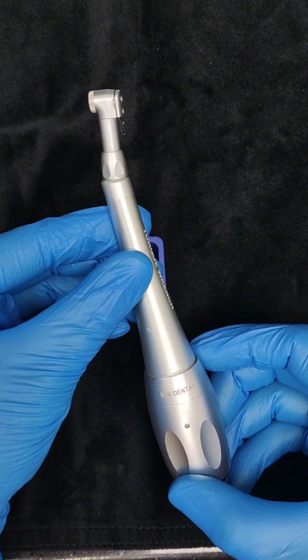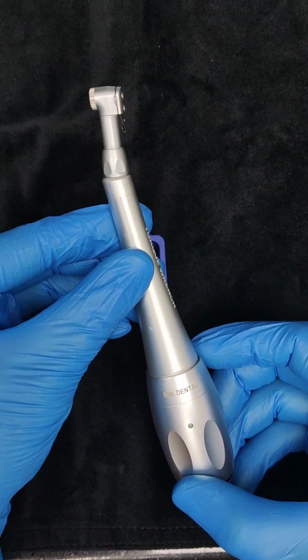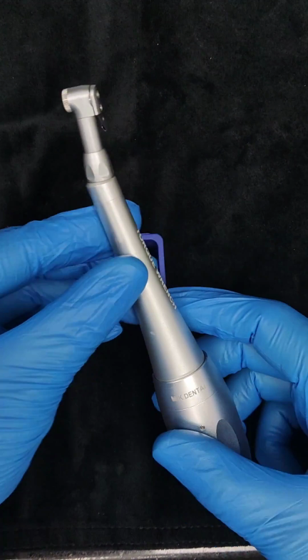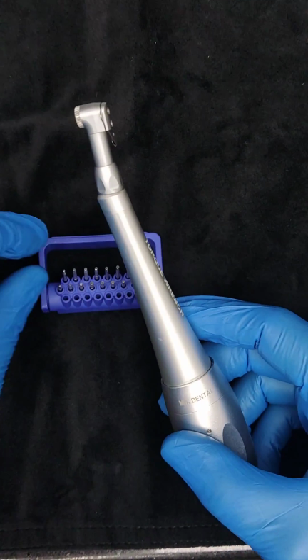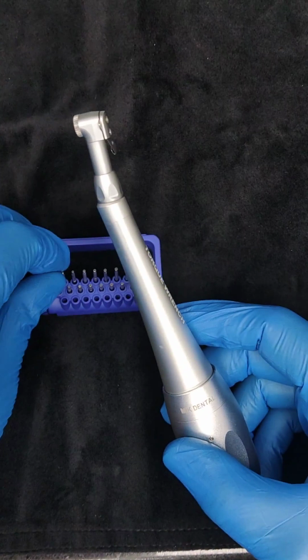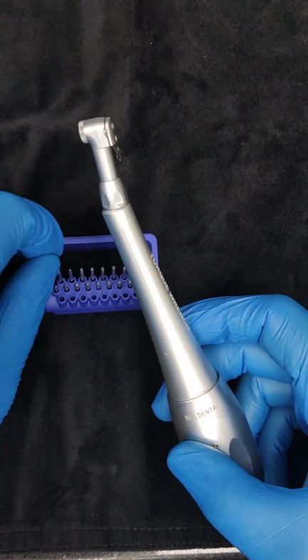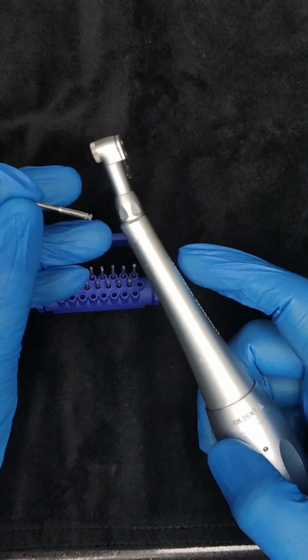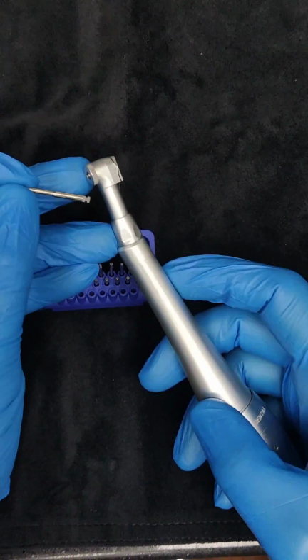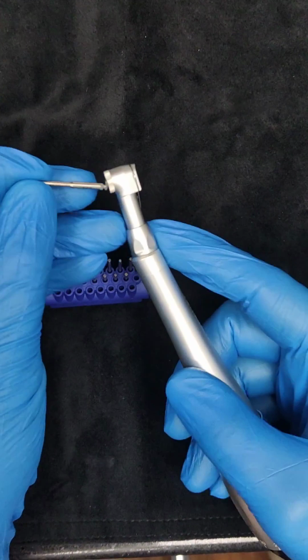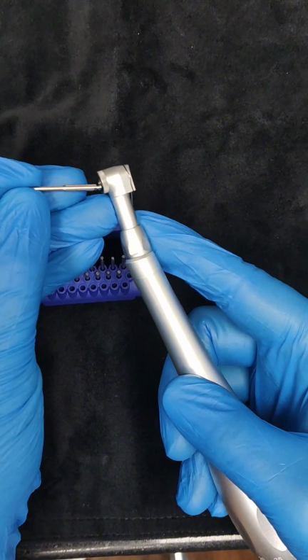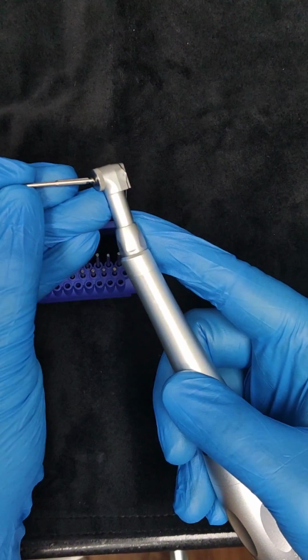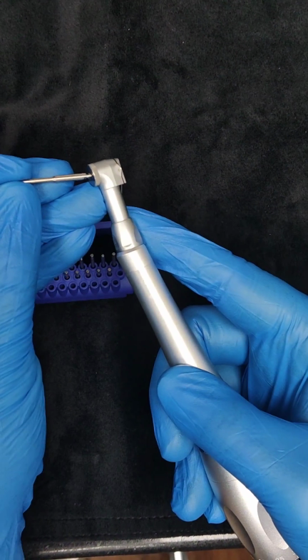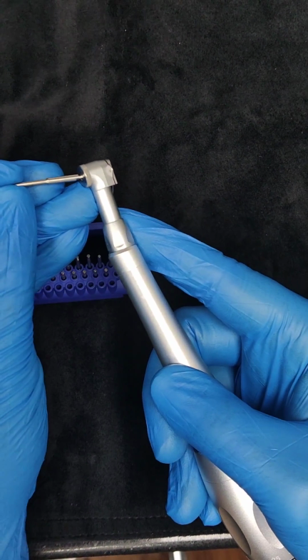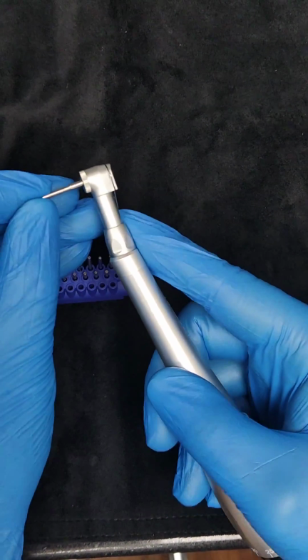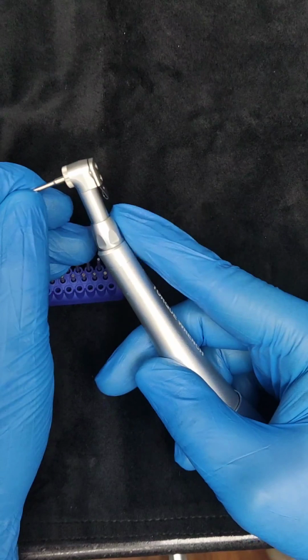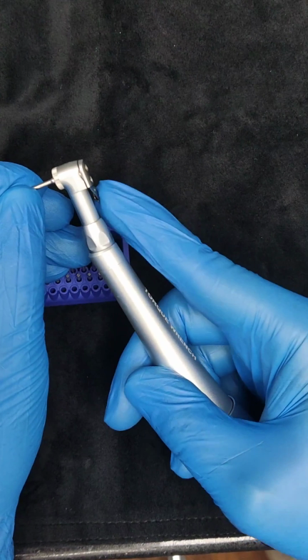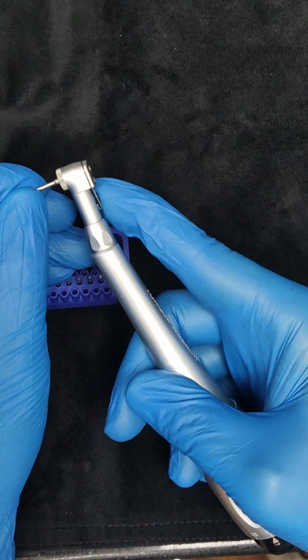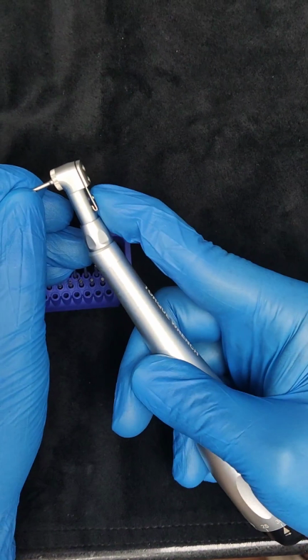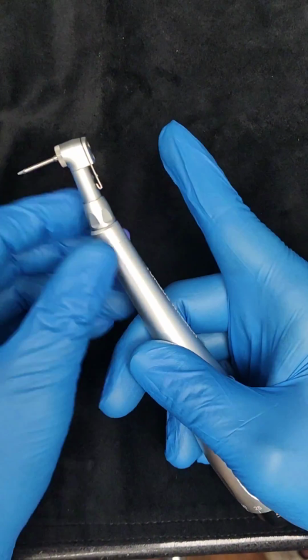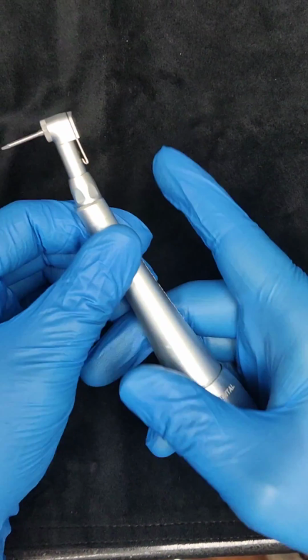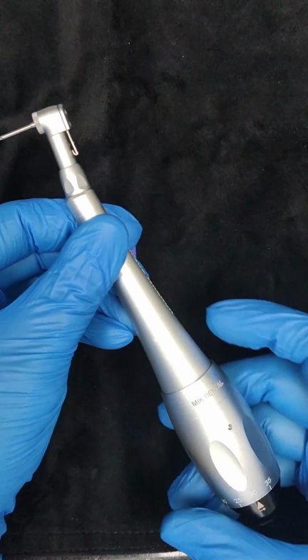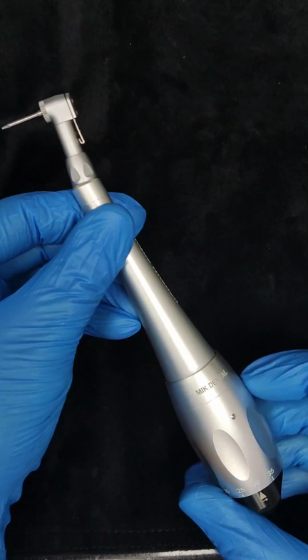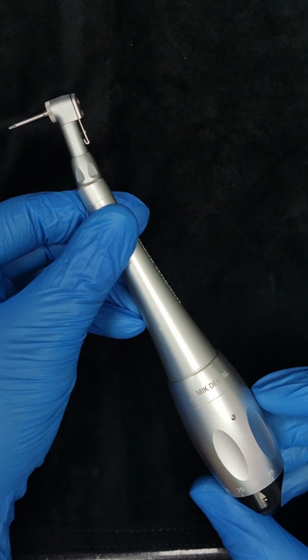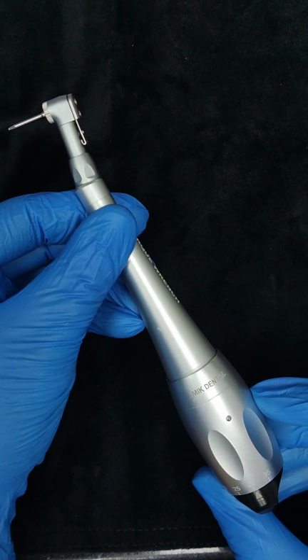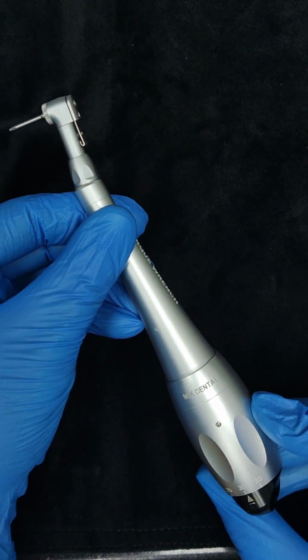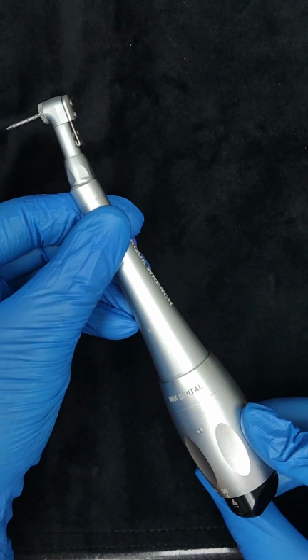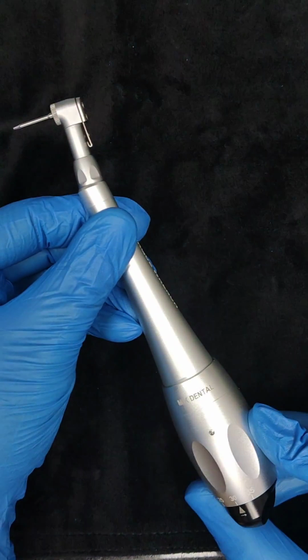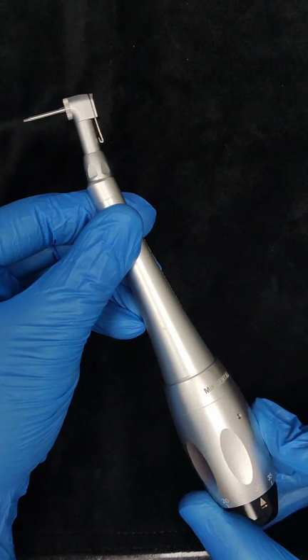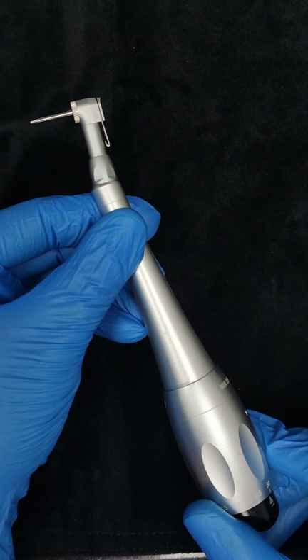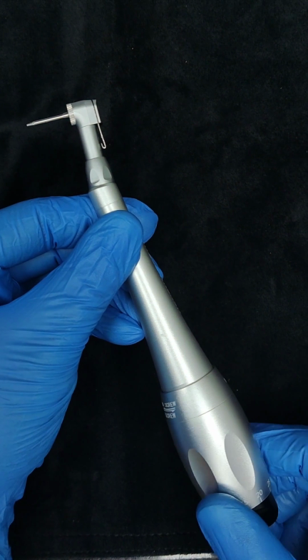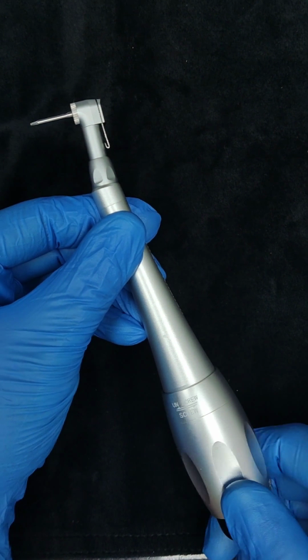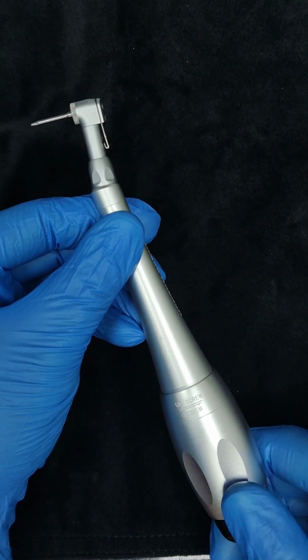If you want more details about this device, all you need to do is write 'torque' — T-O-R-Q-U-E — in the comment section, and we will let you know the cost of the device and where to procure it from.